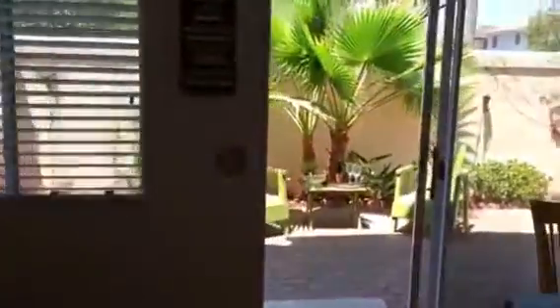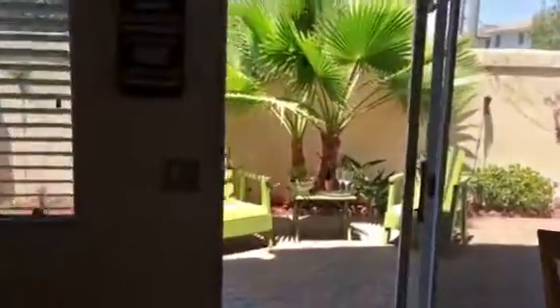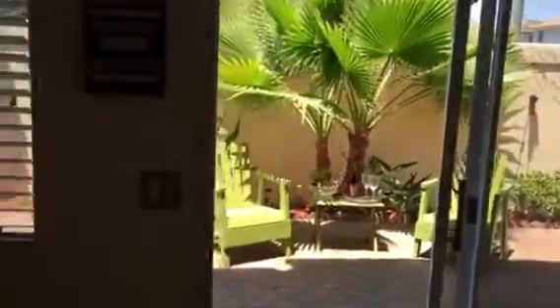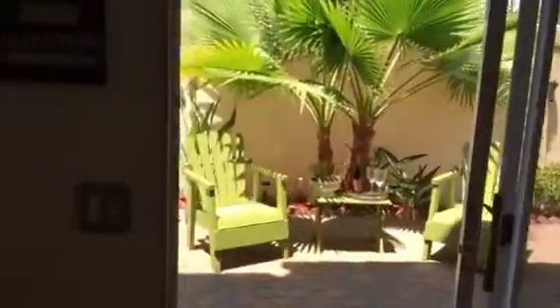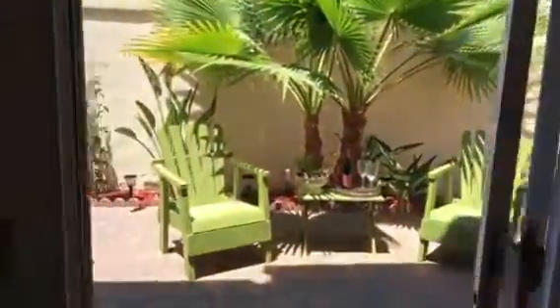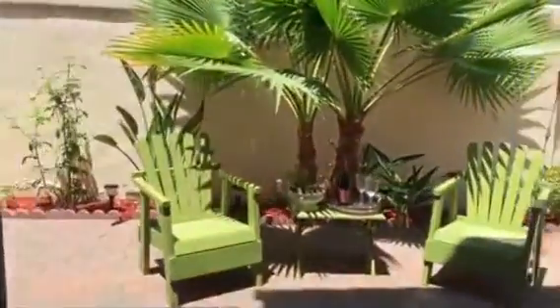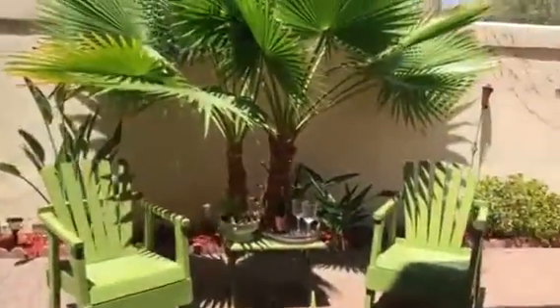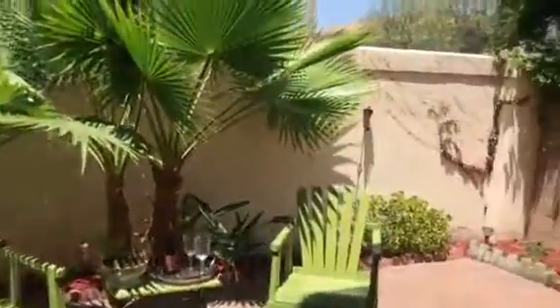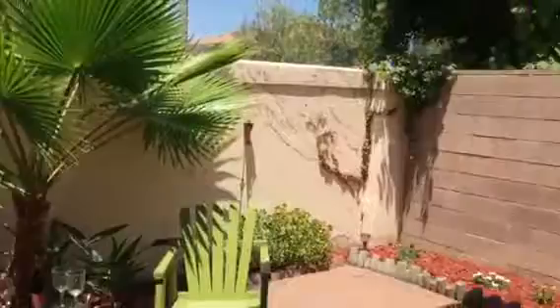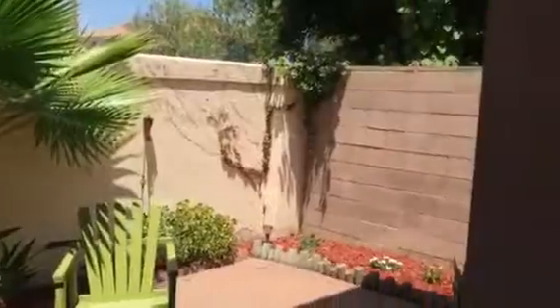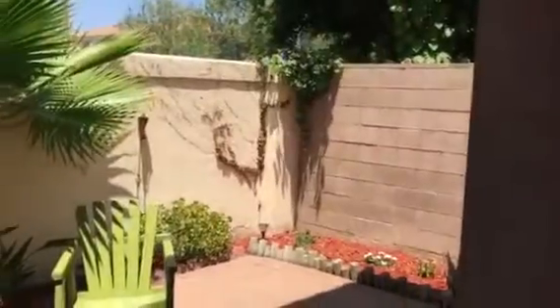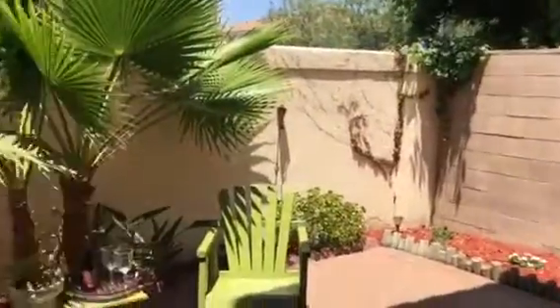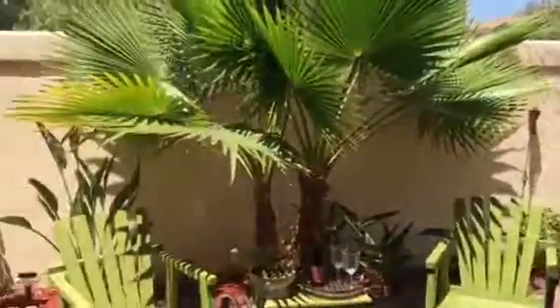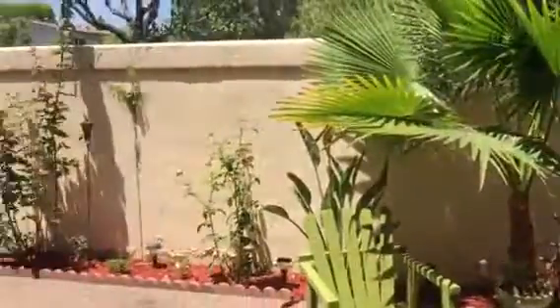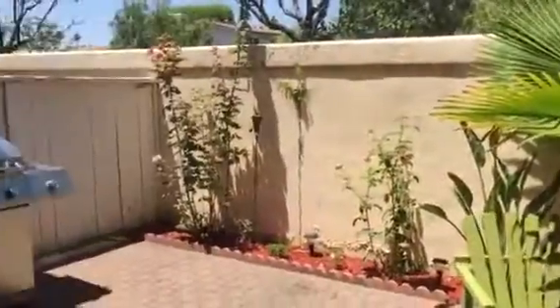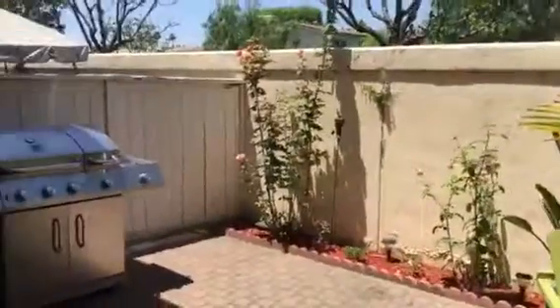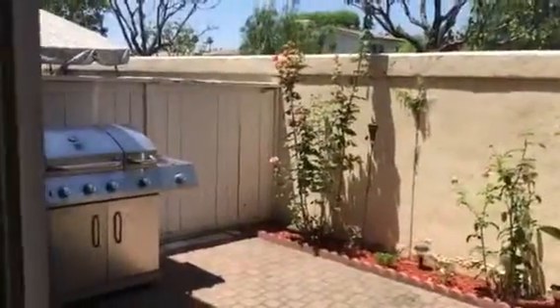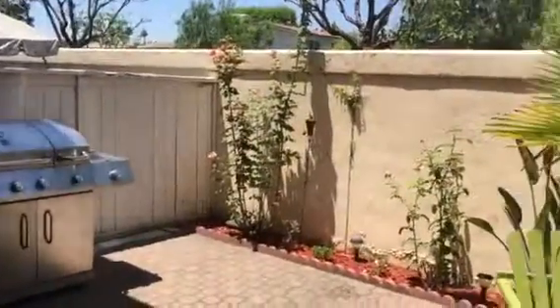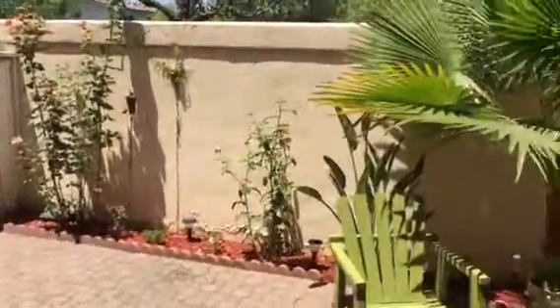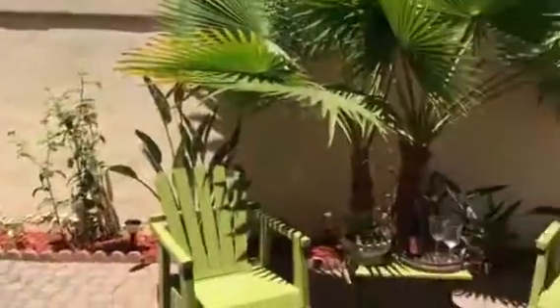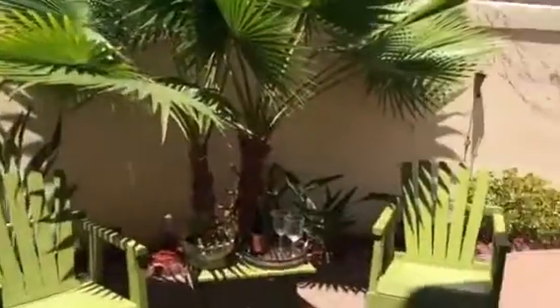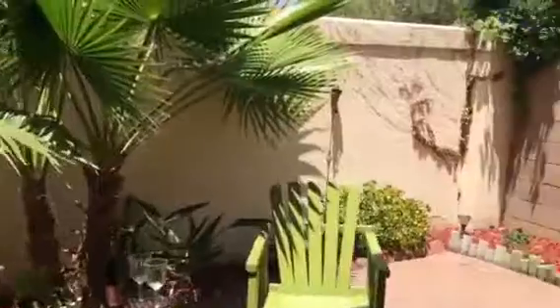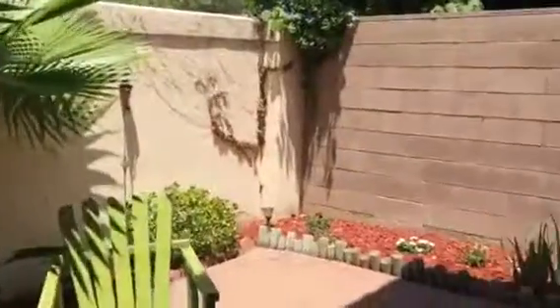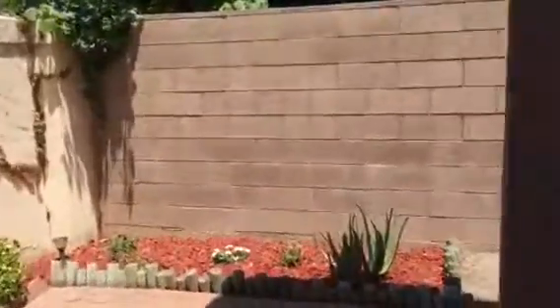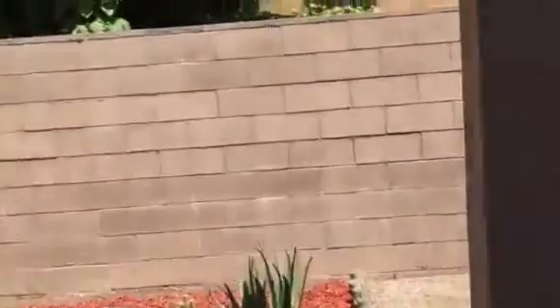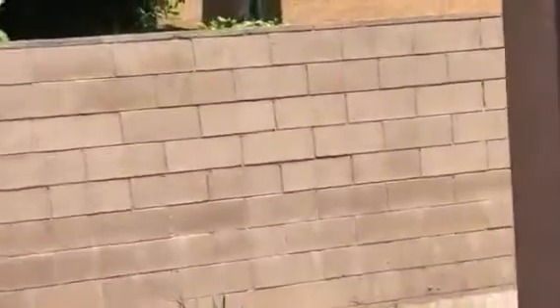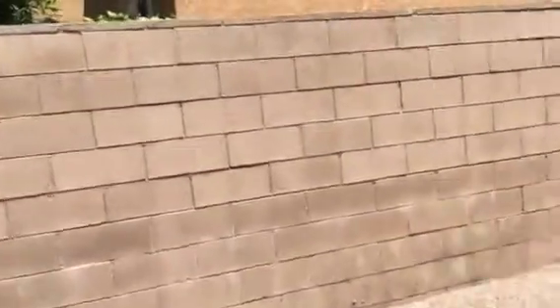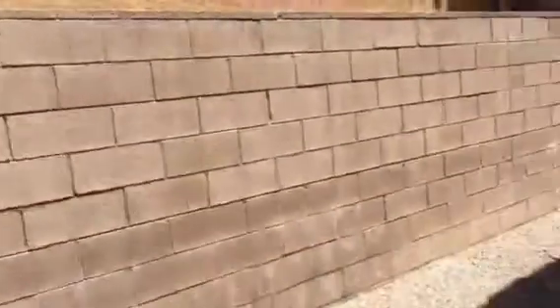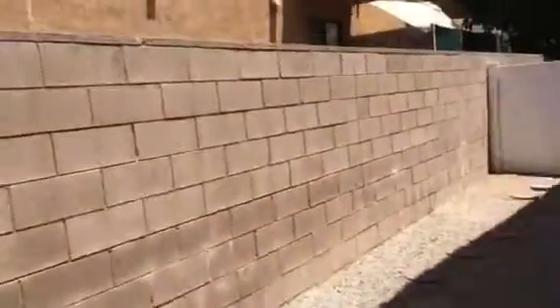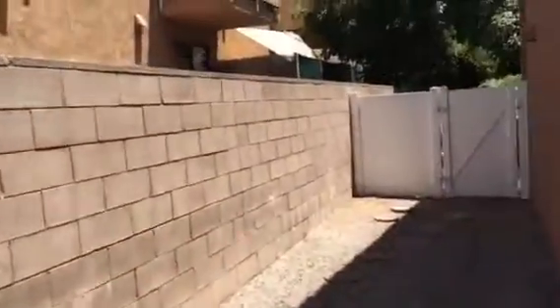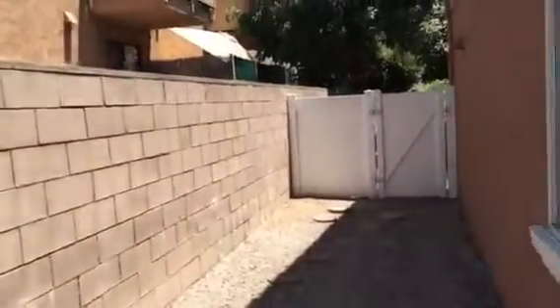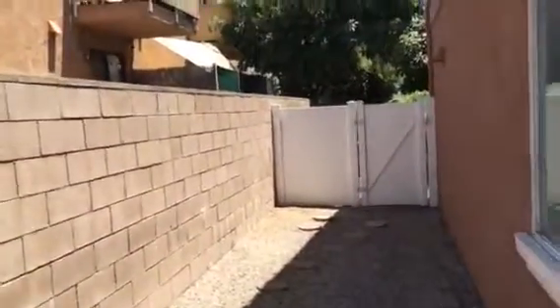My favorite feature is the rear patio. It's very large, all bricked in, and a great side yard also.